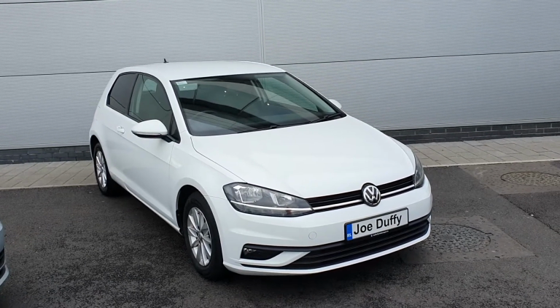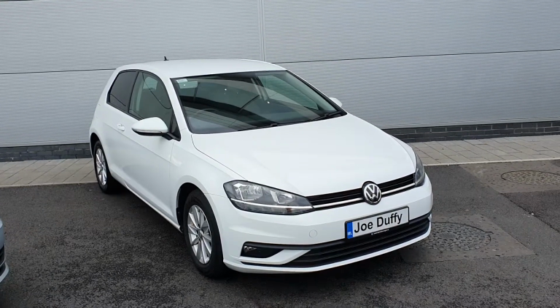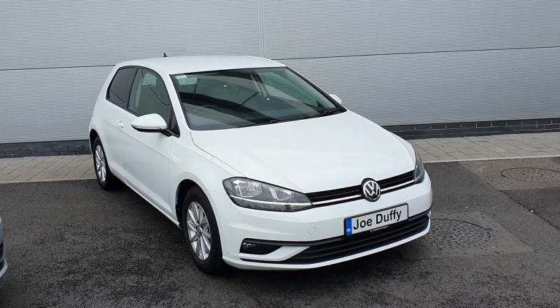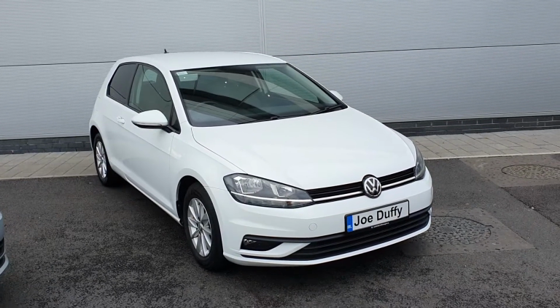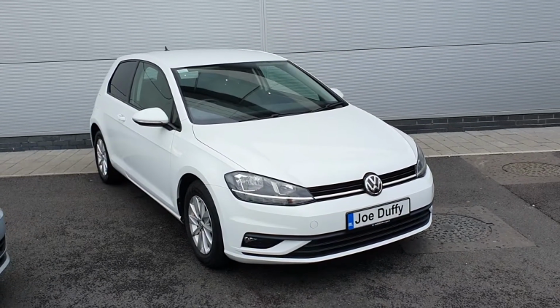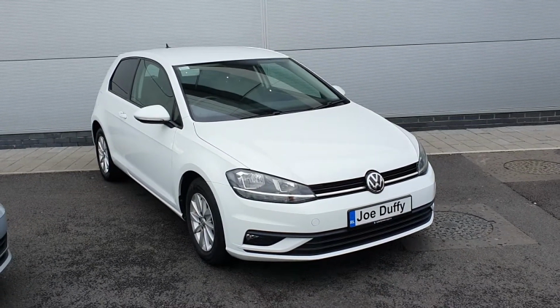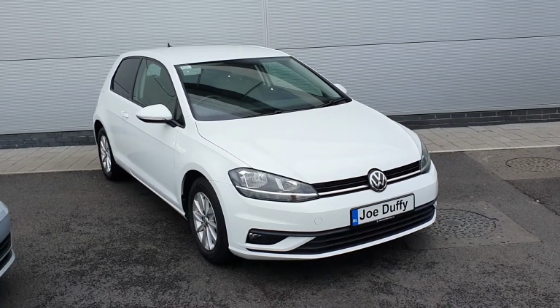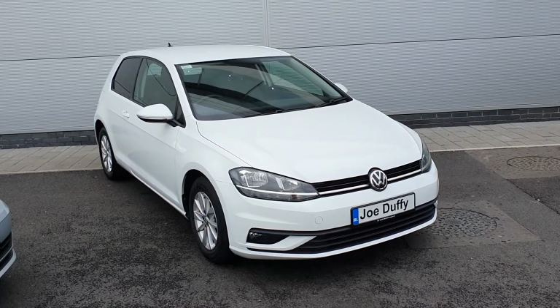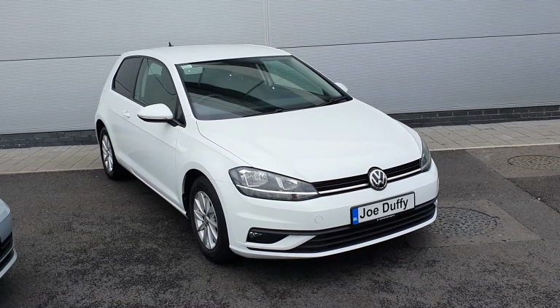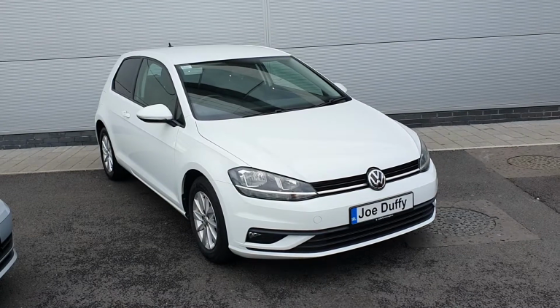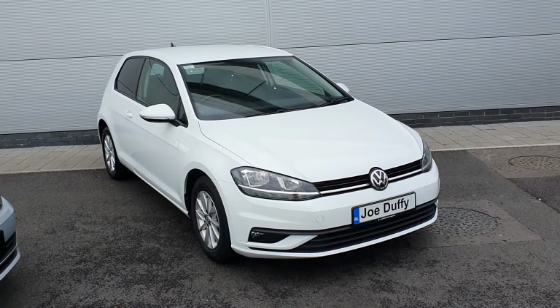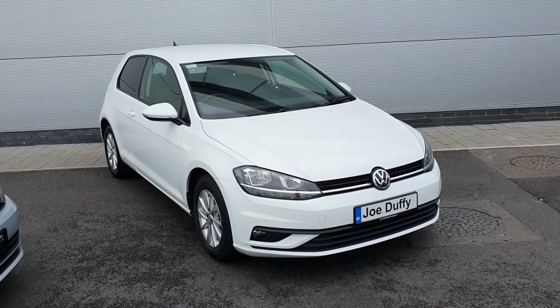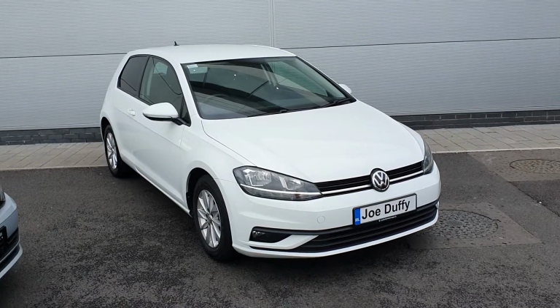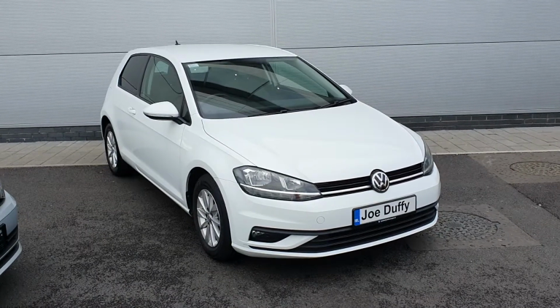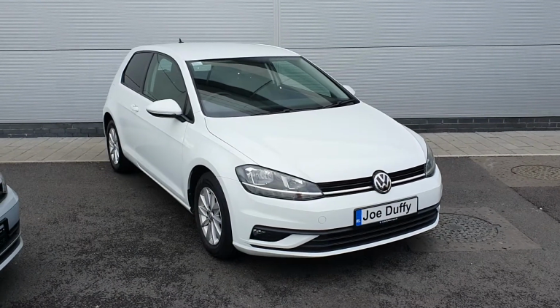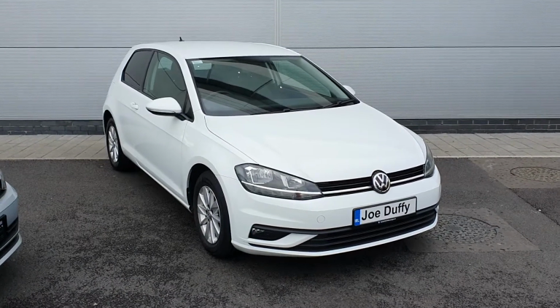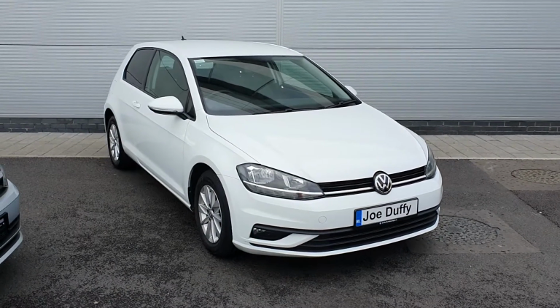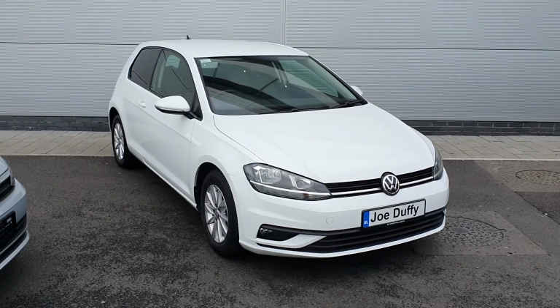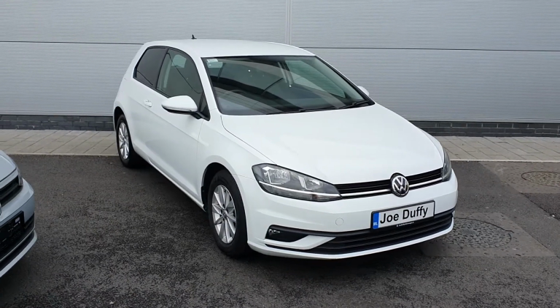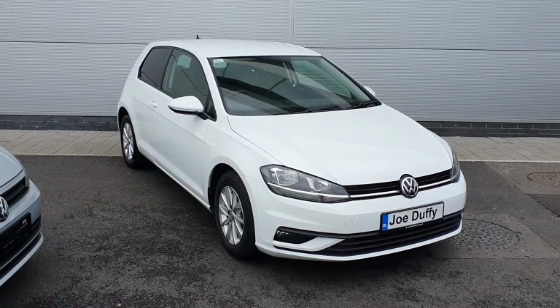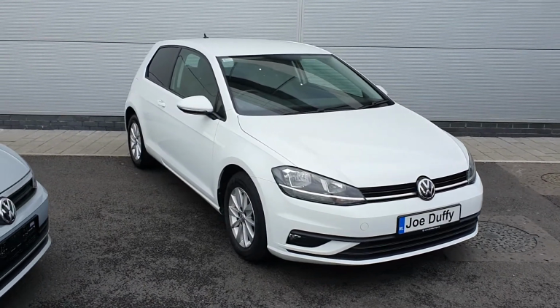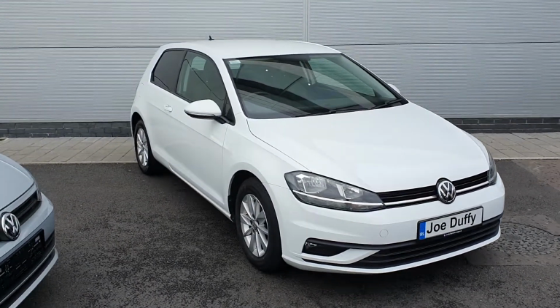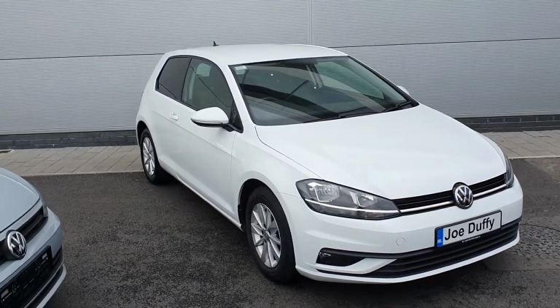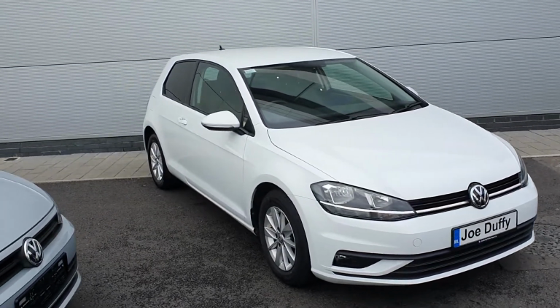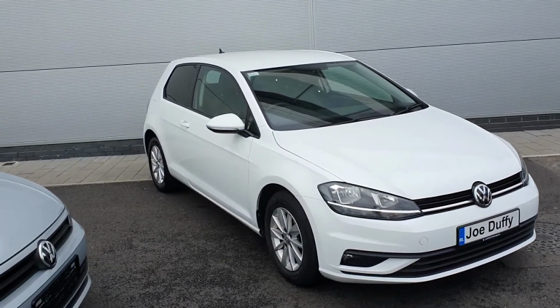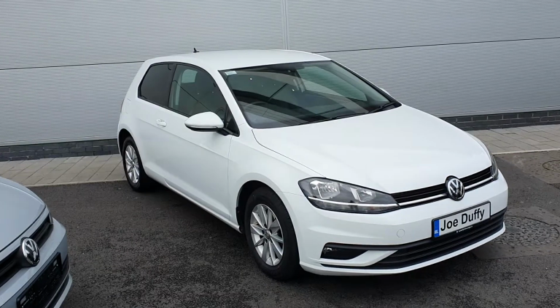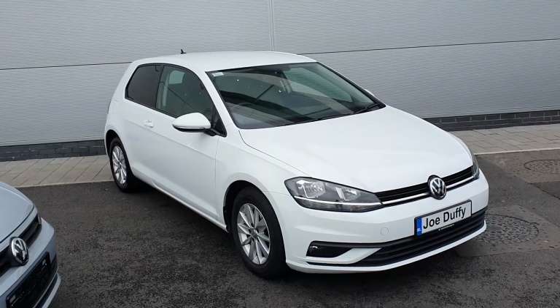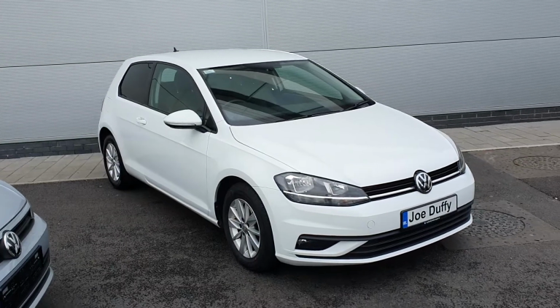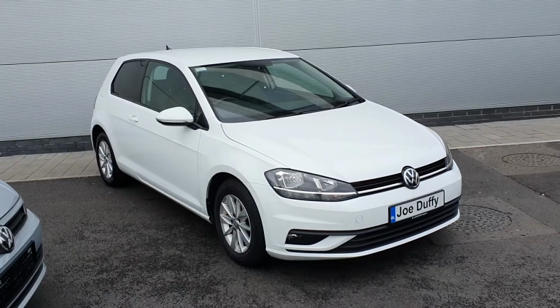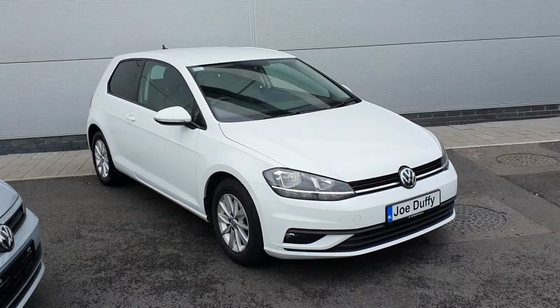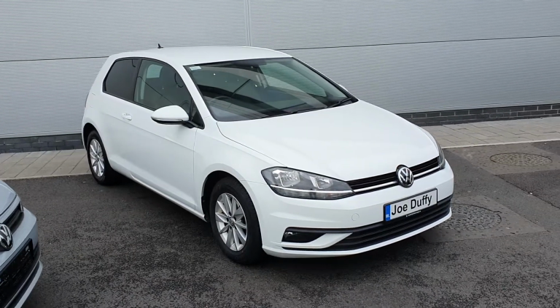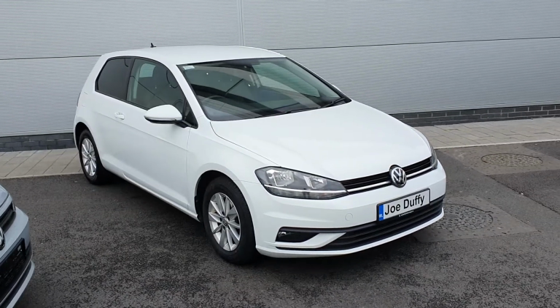It's a 1.6 diesel engine with 115 horsepower. It's color white. You have a privacy glass at the back and nice alloy wheels come with it.